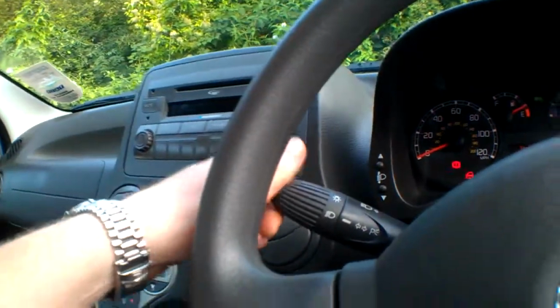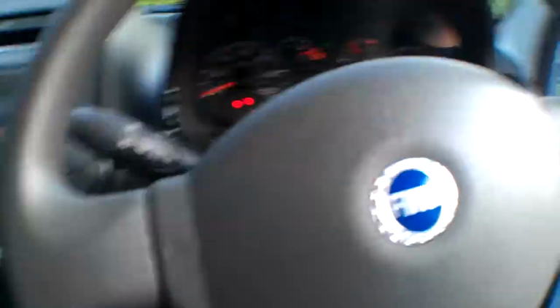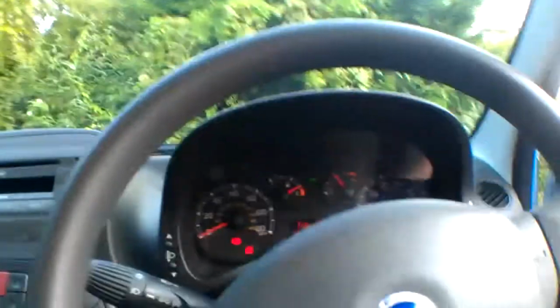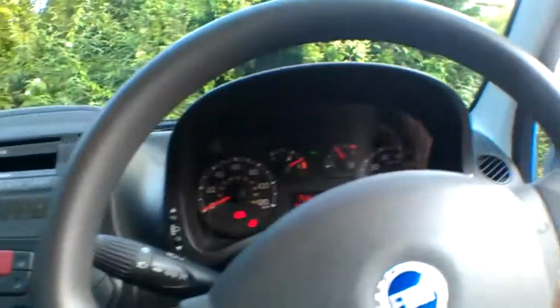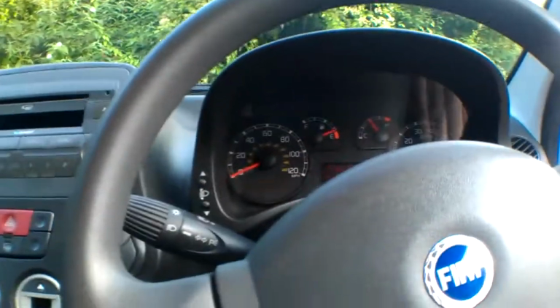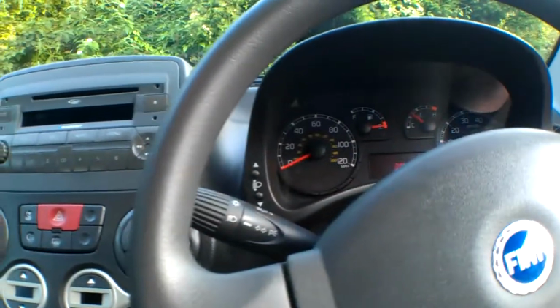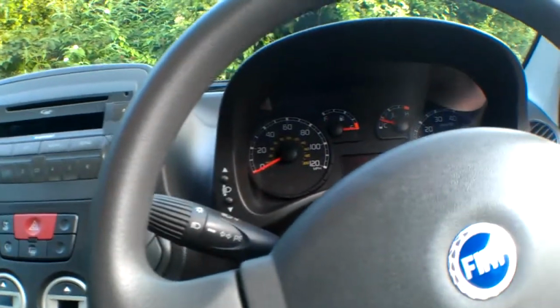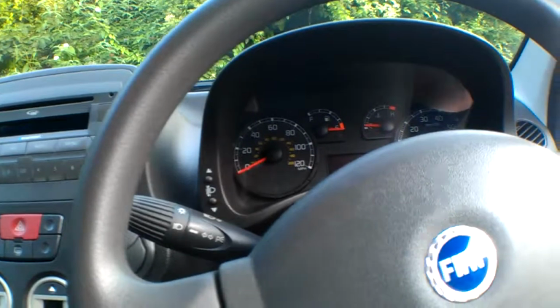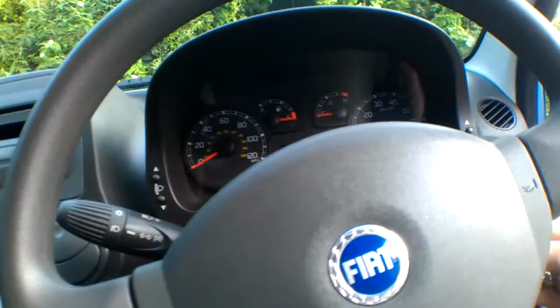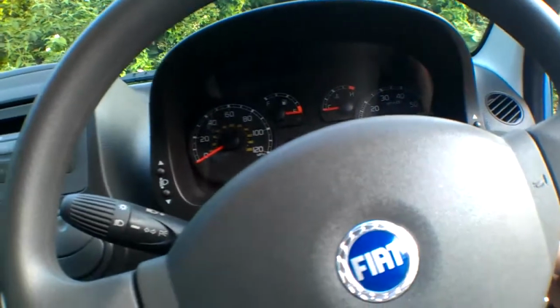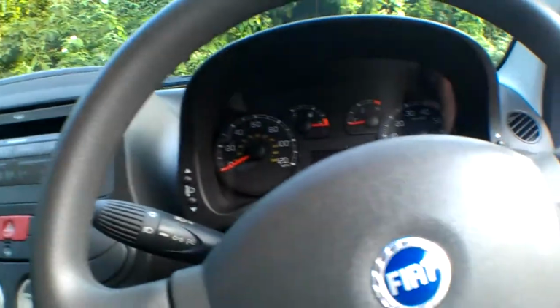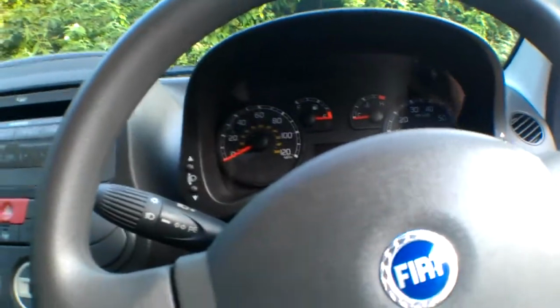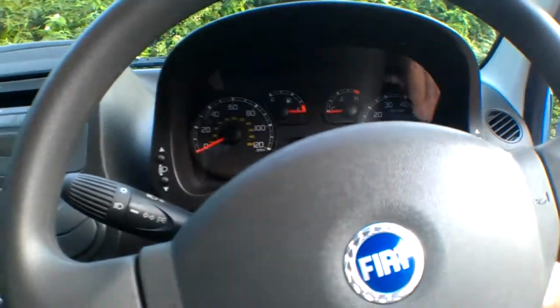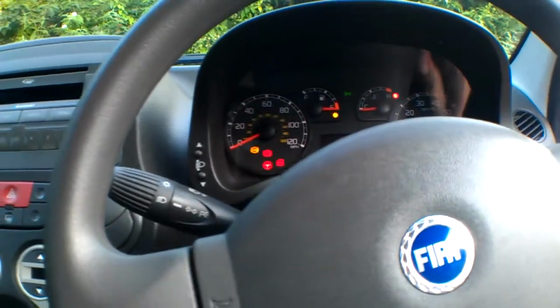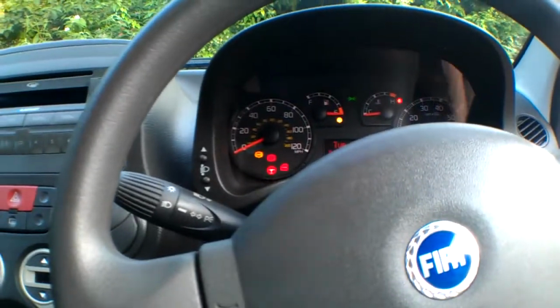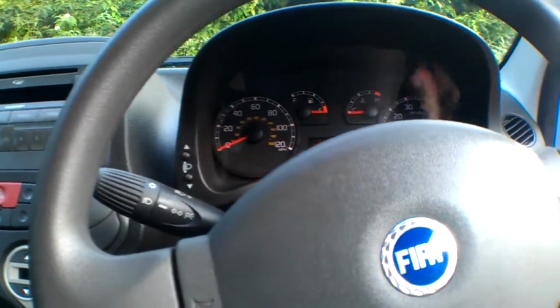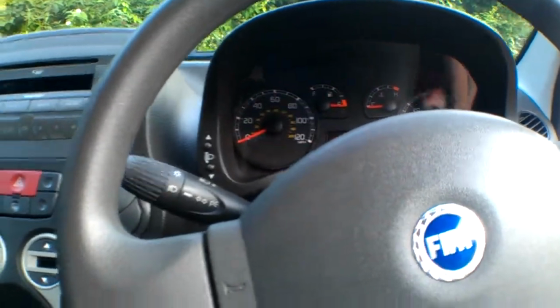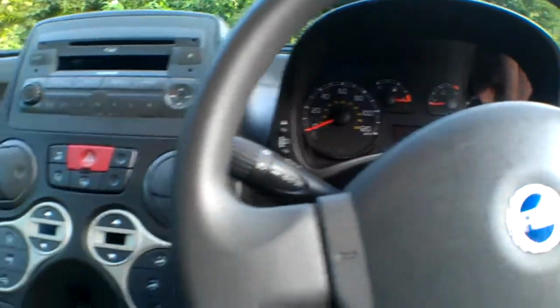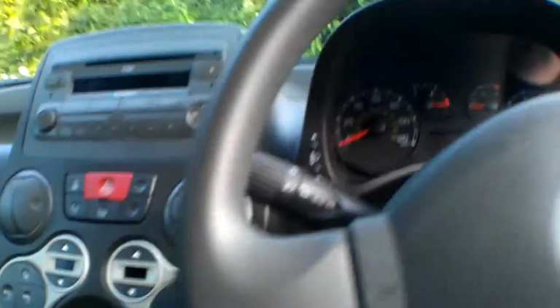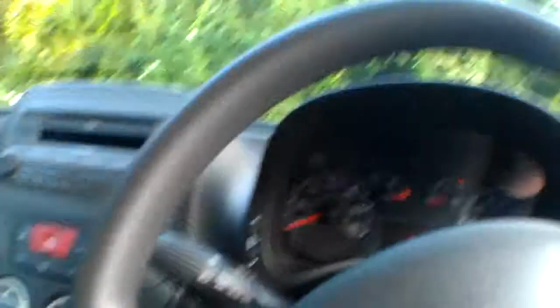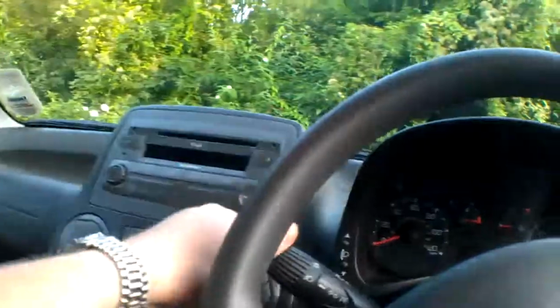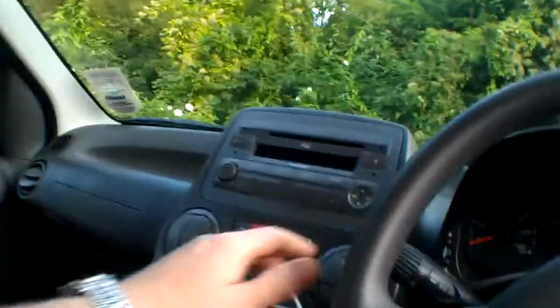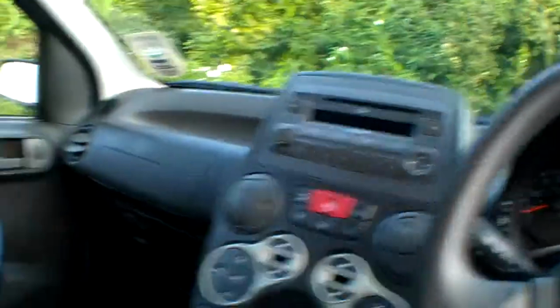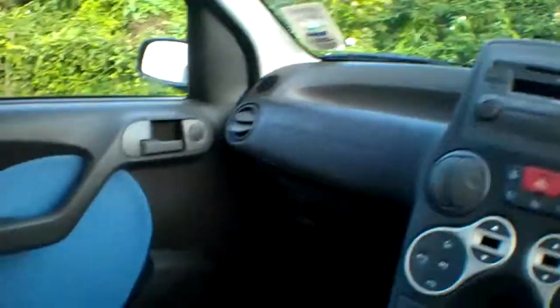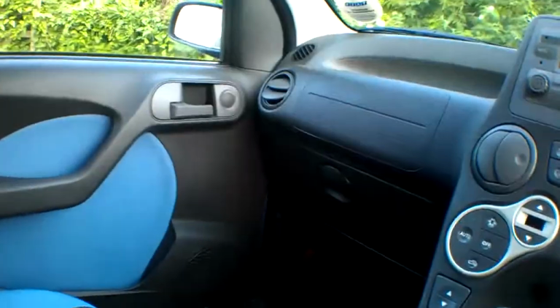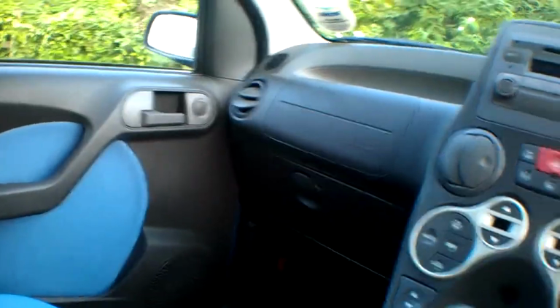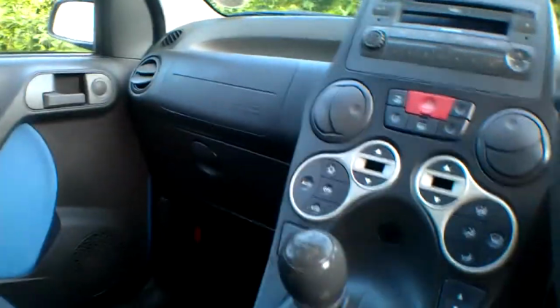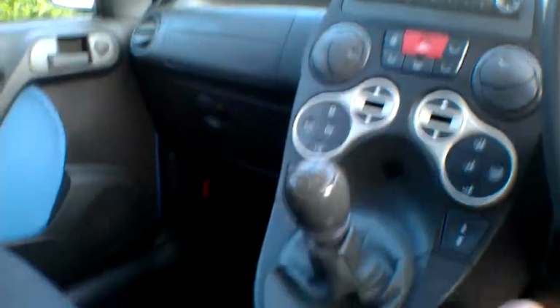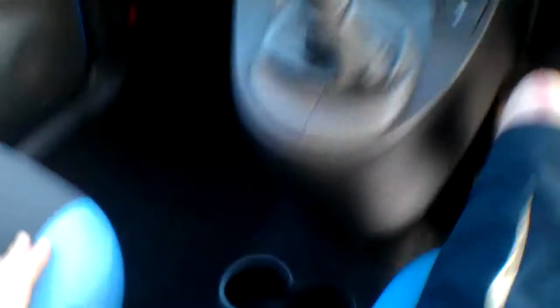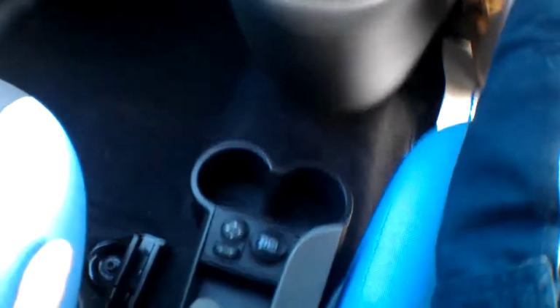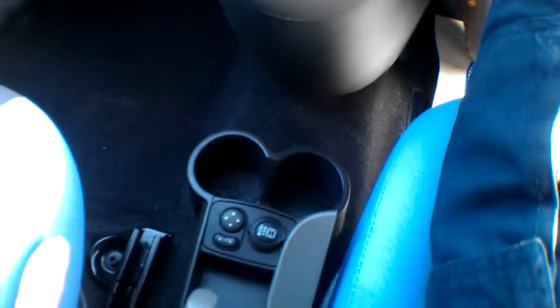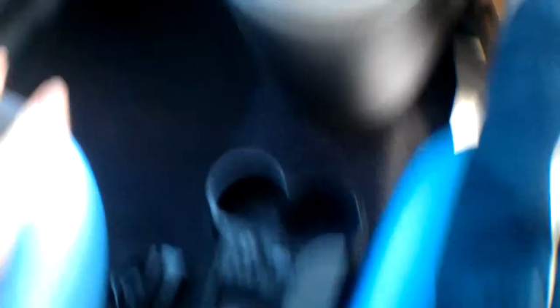I've got a lights-on warning buzzer — let's just check. No lights-on warning buzzer. Doesn't surprise me — I realised earlier on I'd left the side lights on. A couple of cup holders there.